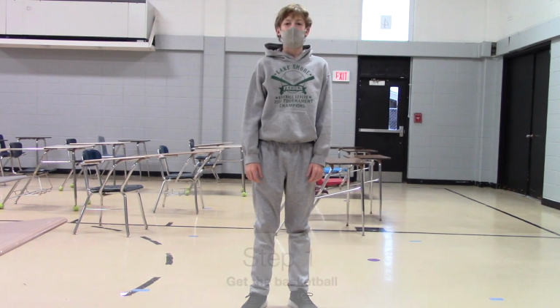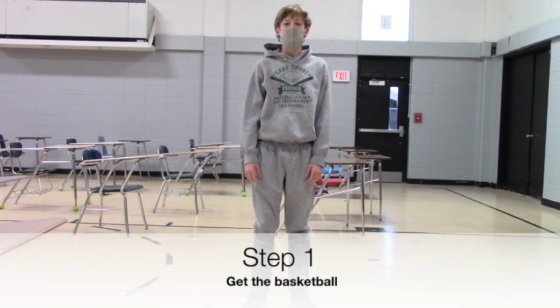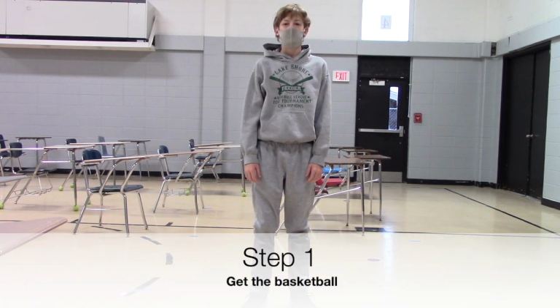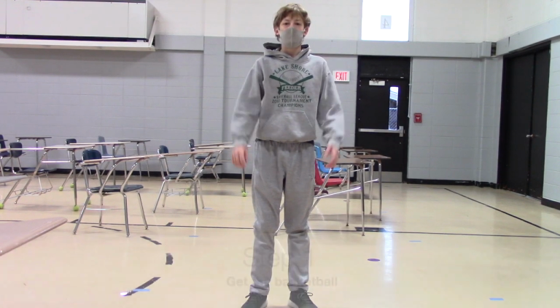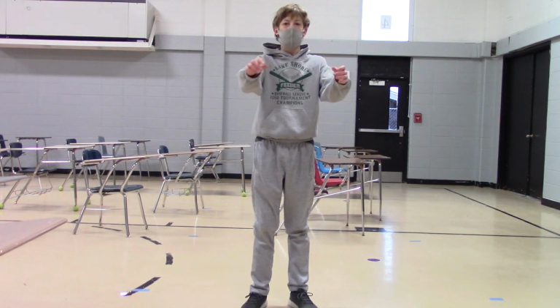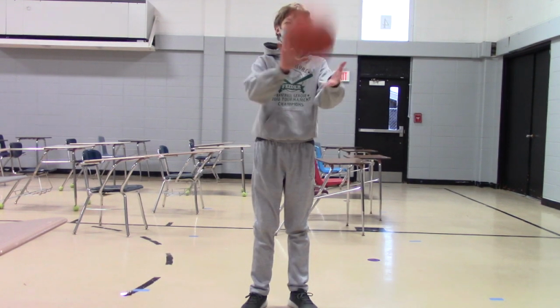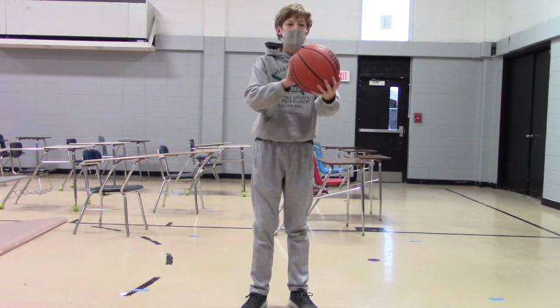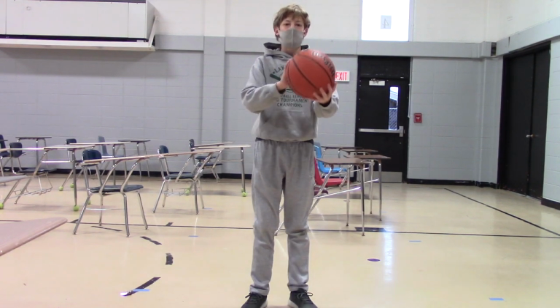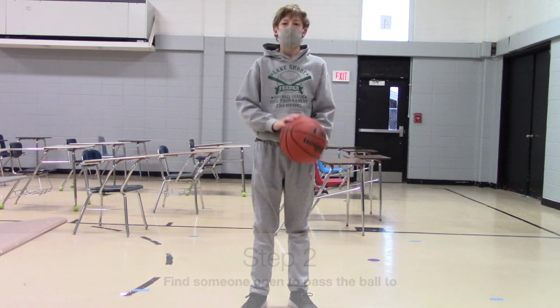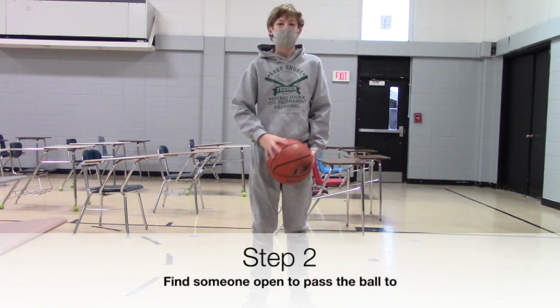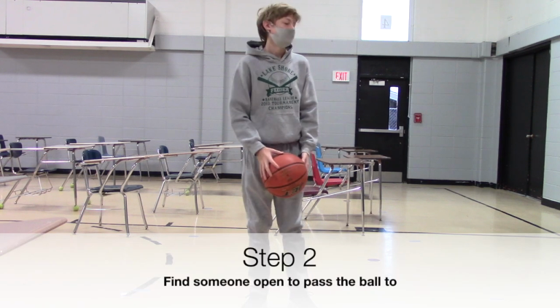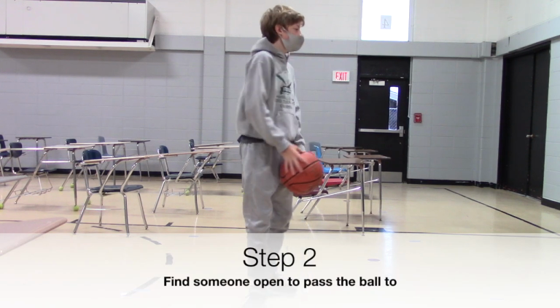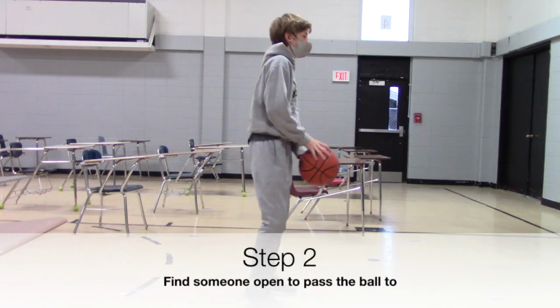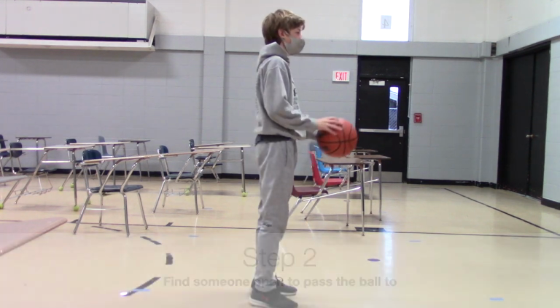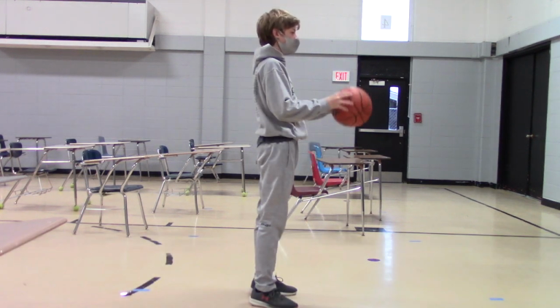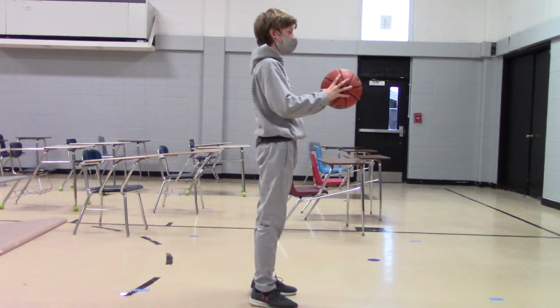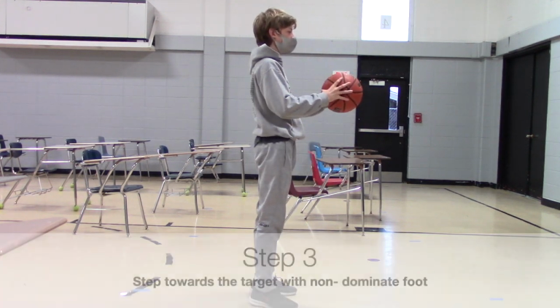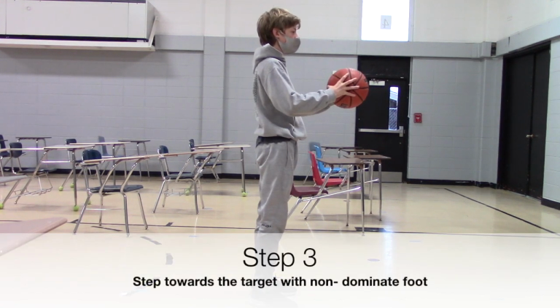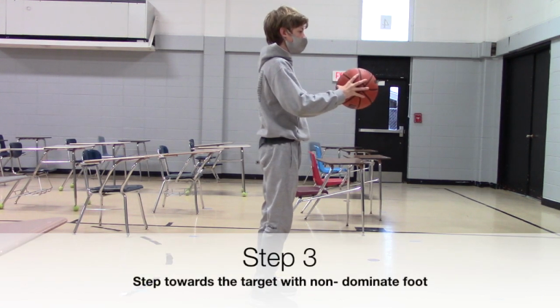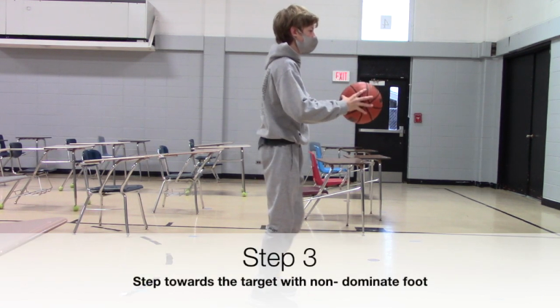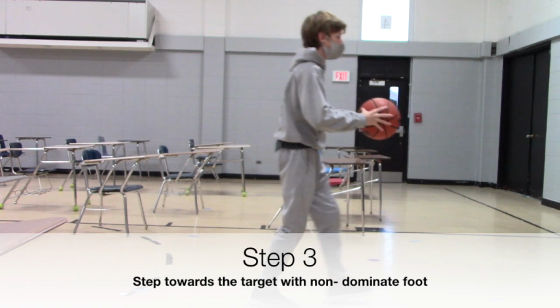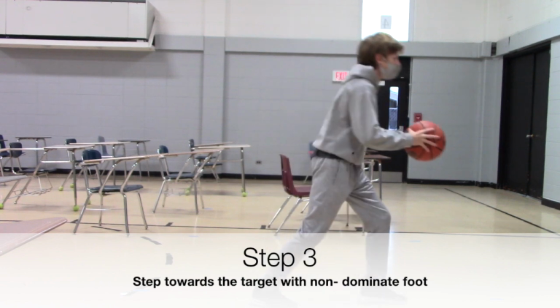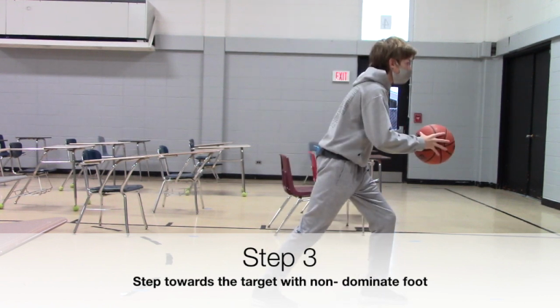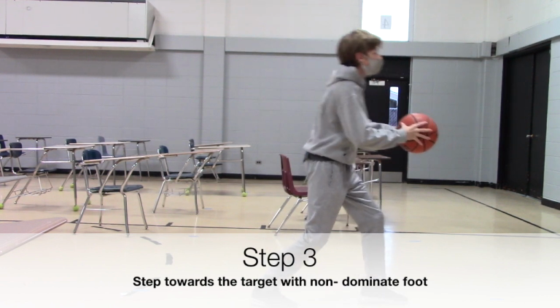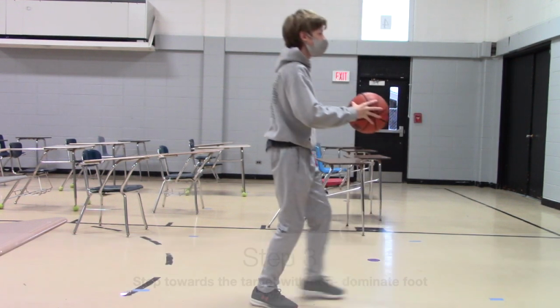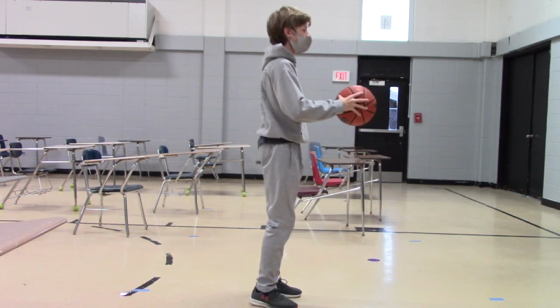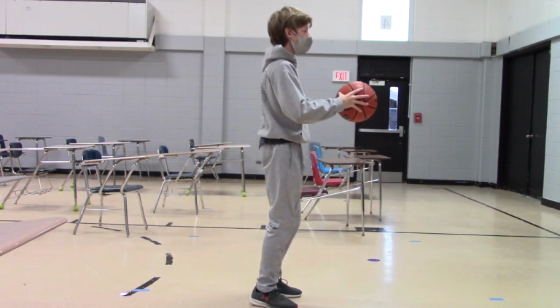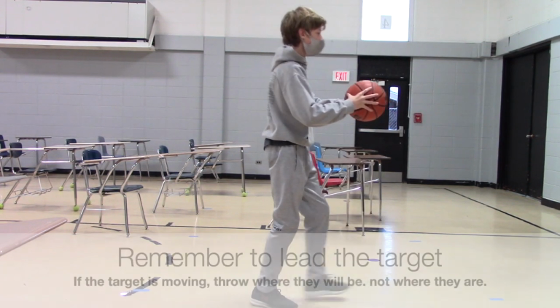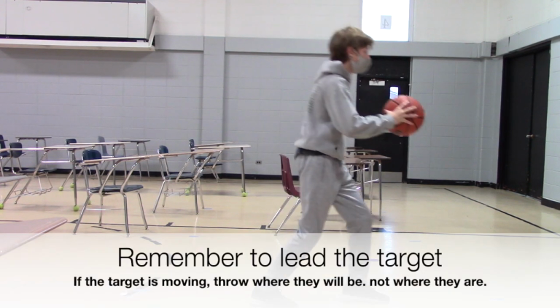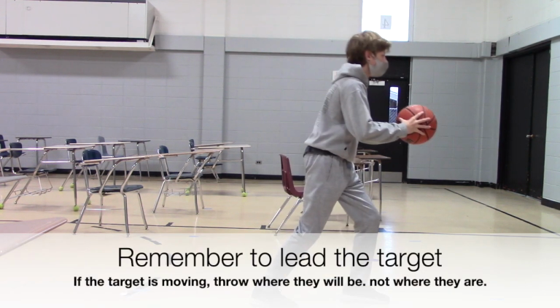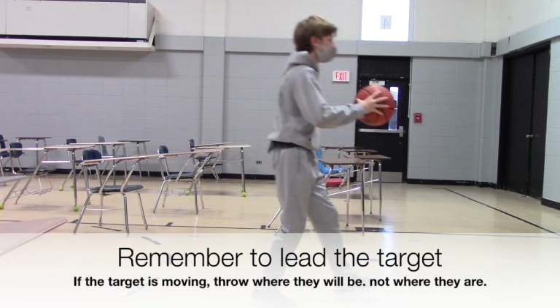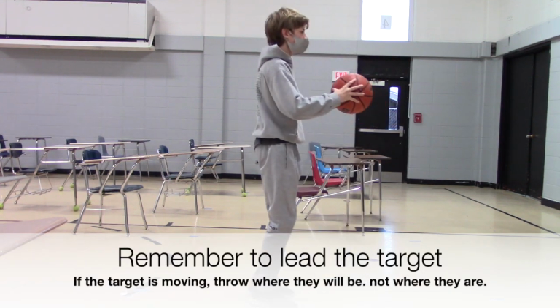Step one is to get the ball. Step two, find someone who's open. Step three, step towards the target with non-dominant foot in front. Remember to lead the target. In other words, move the ball where the target's gonna be, not where the target is.